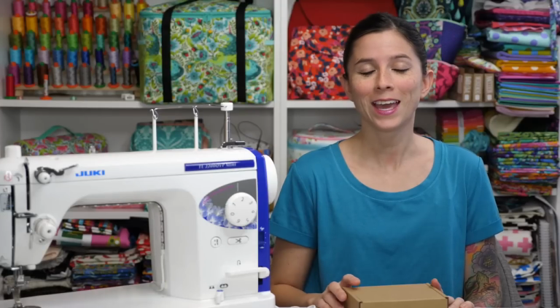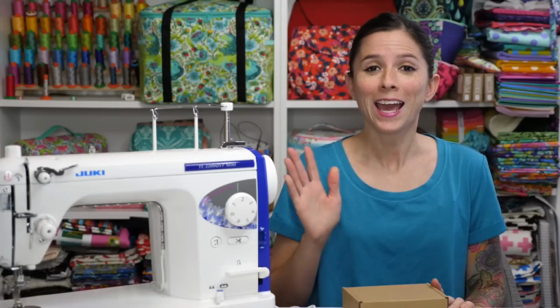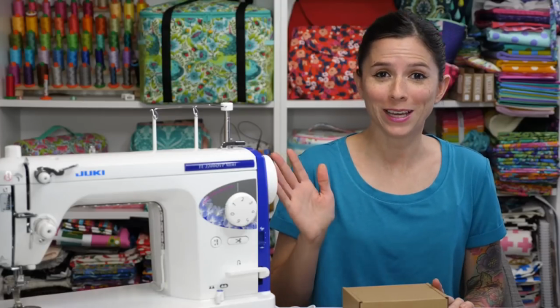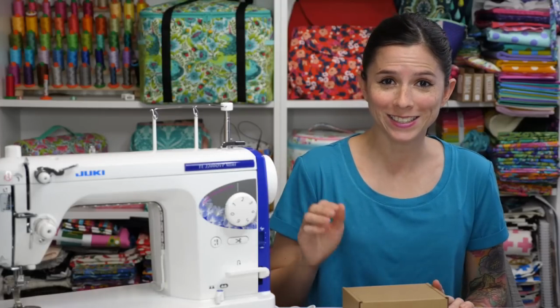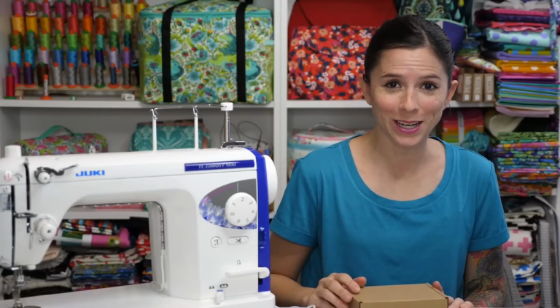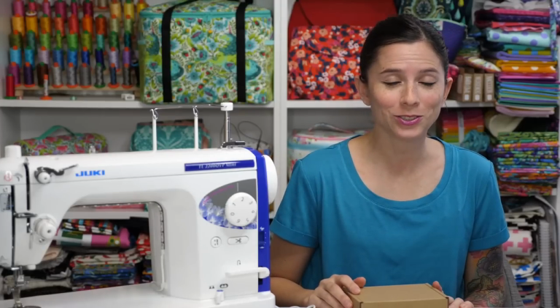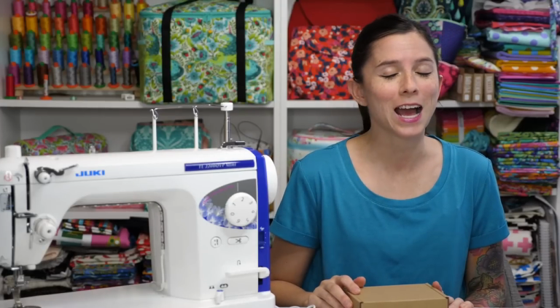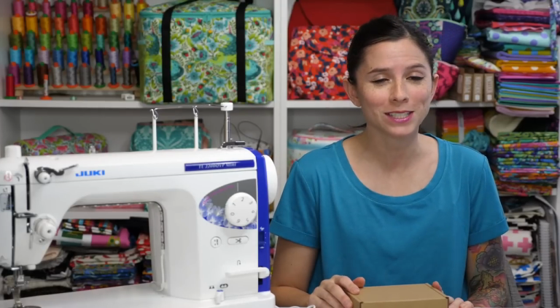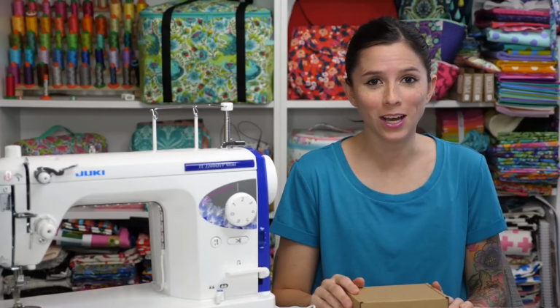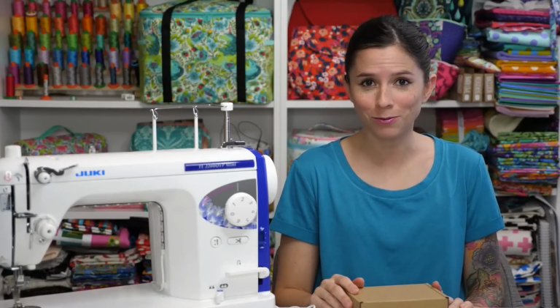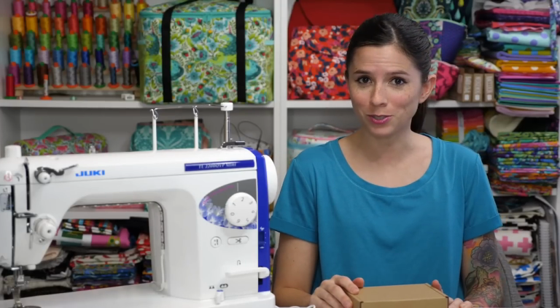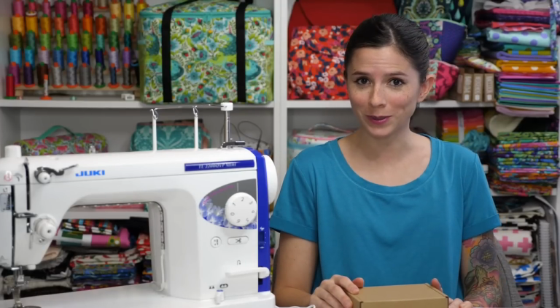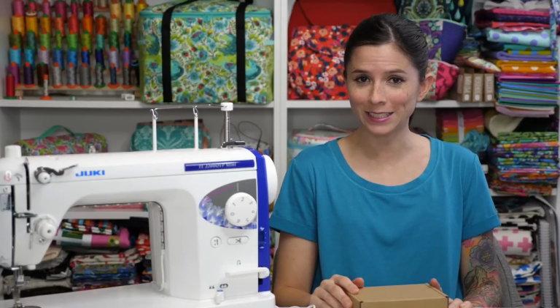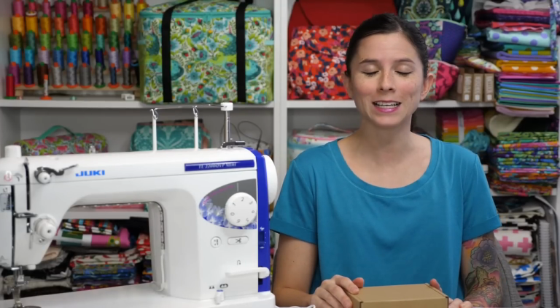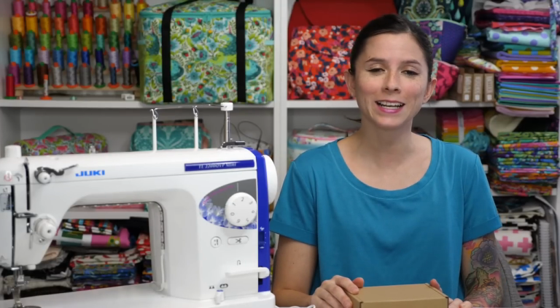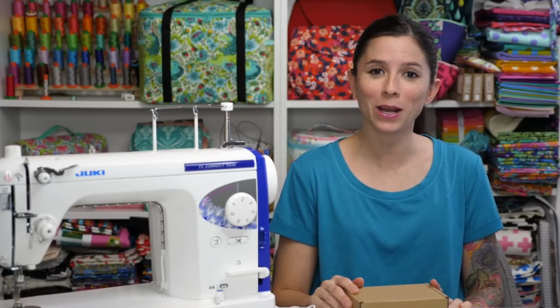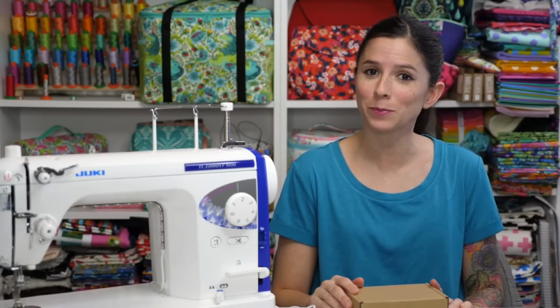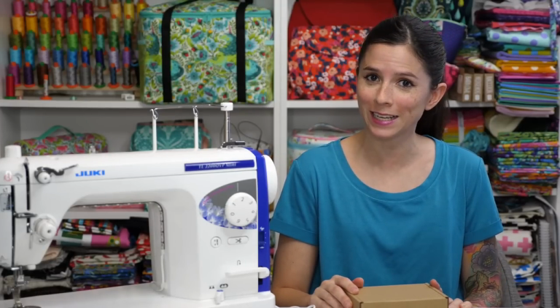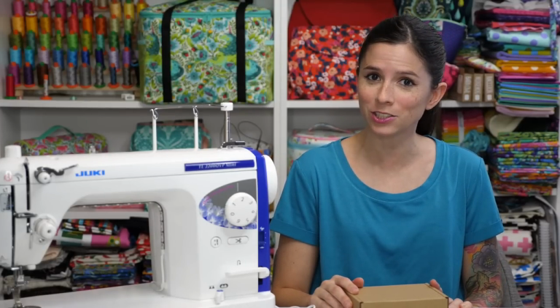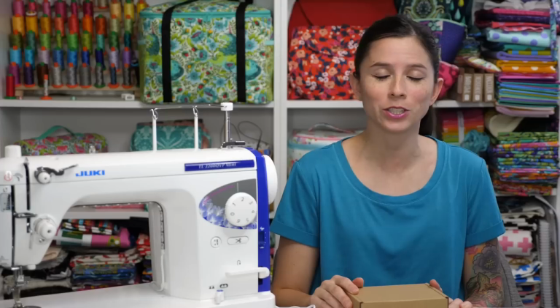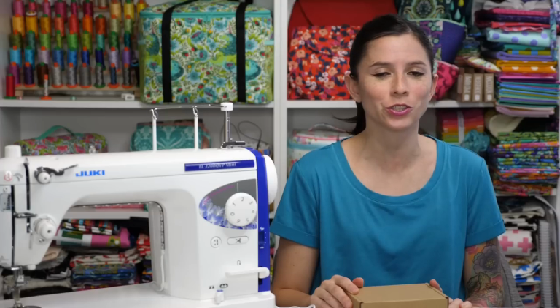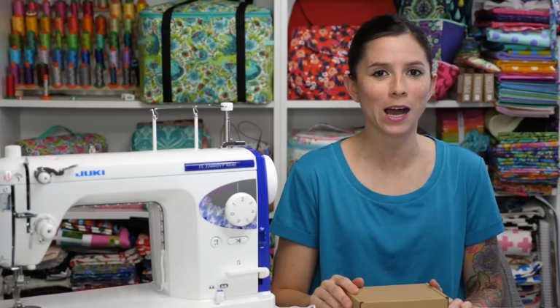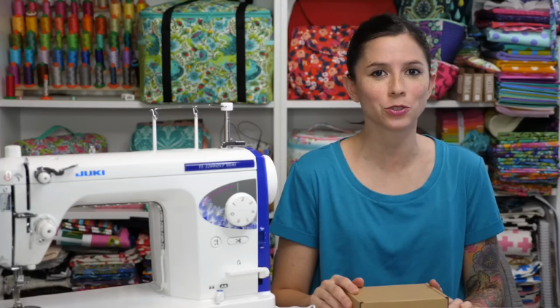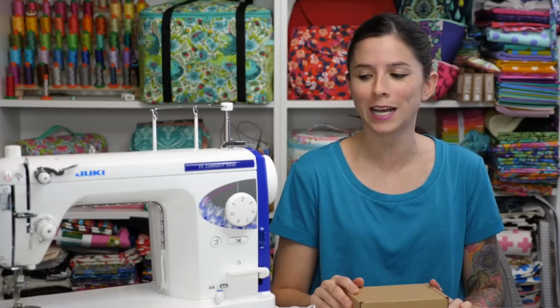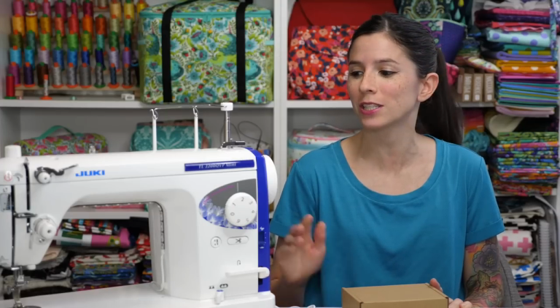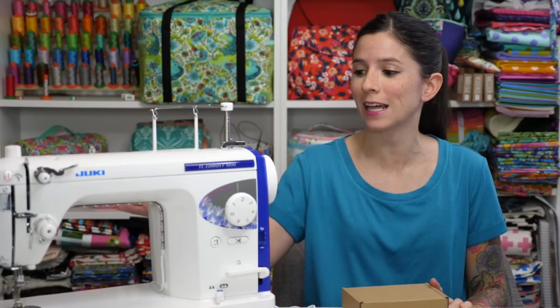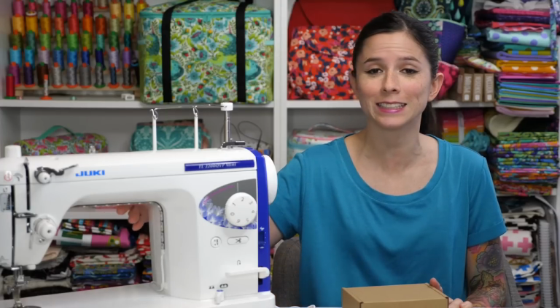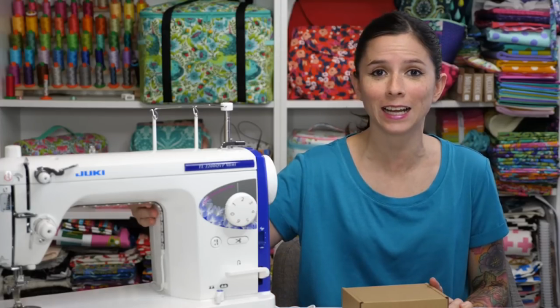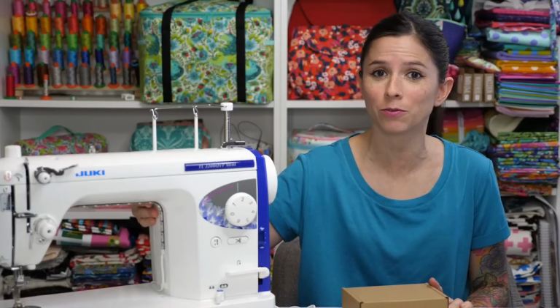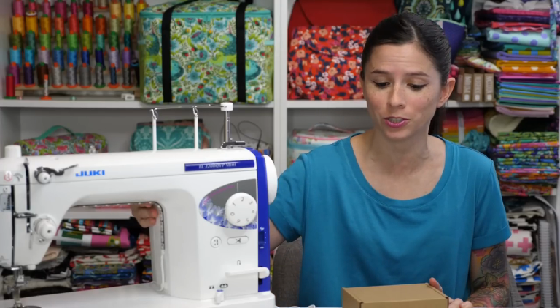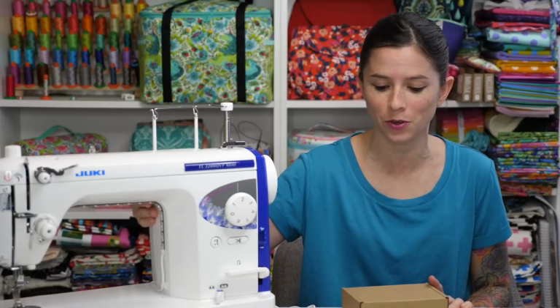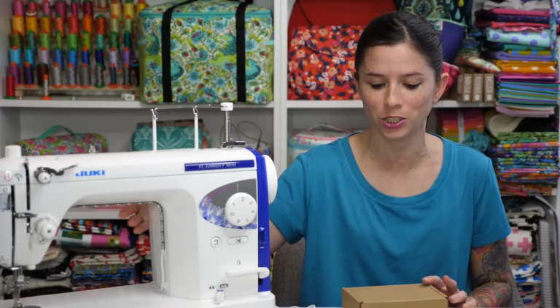Hey bag ladies and bag dudes, I'm Sarah Lawson from Sew Sweetness and today my husband Danny is going to show you how to attach this LED light for your sewing machine.